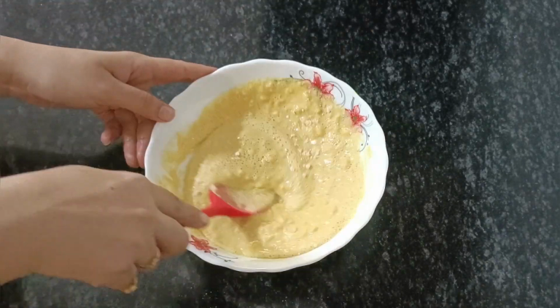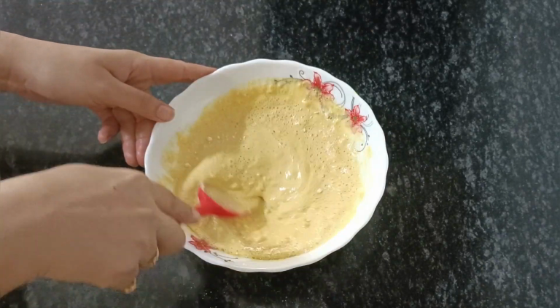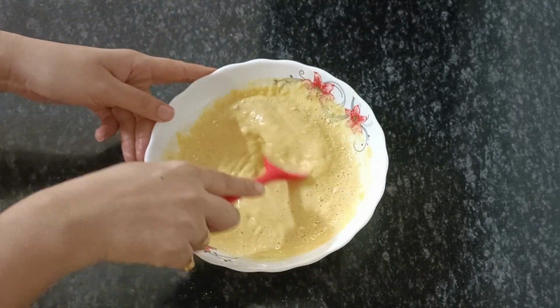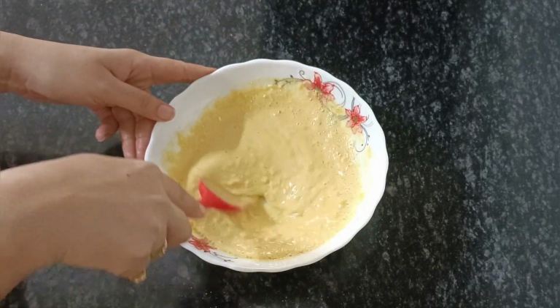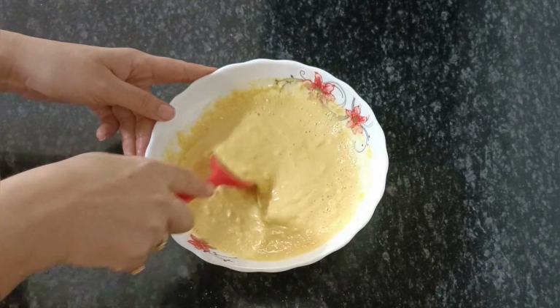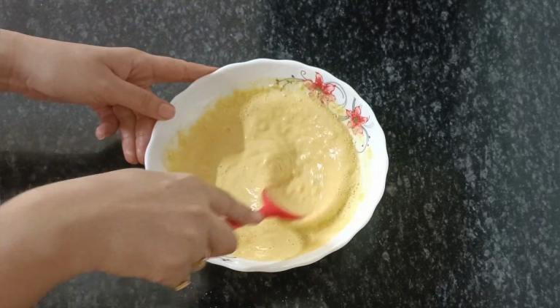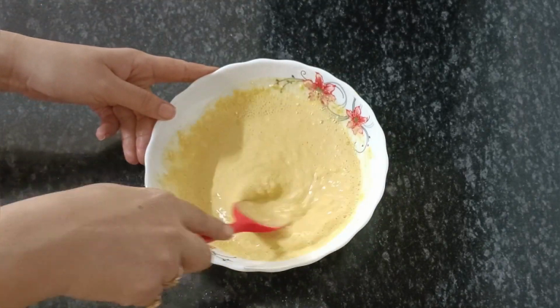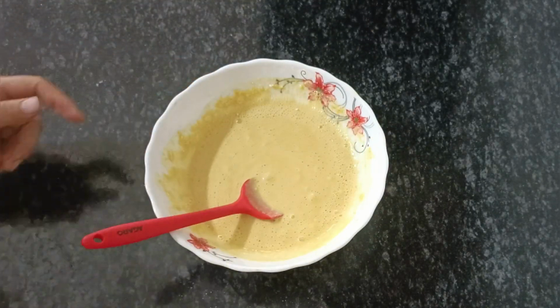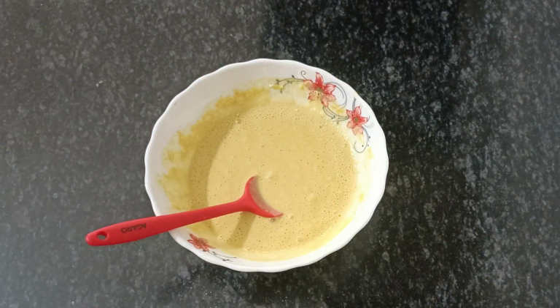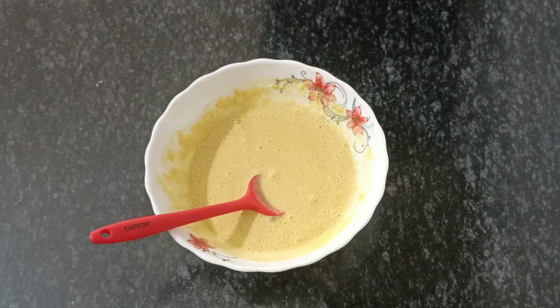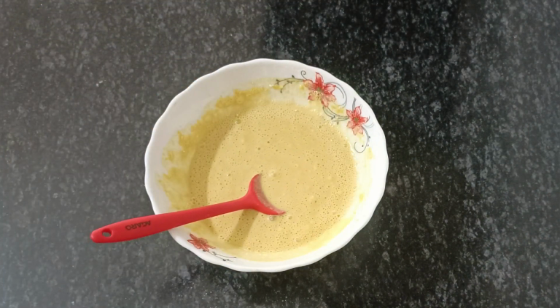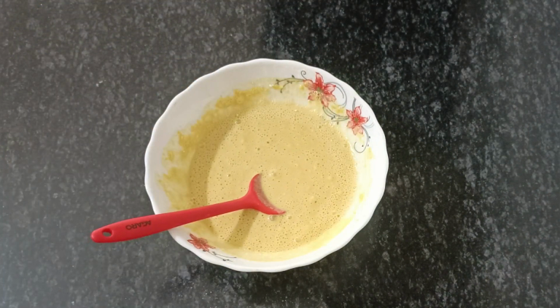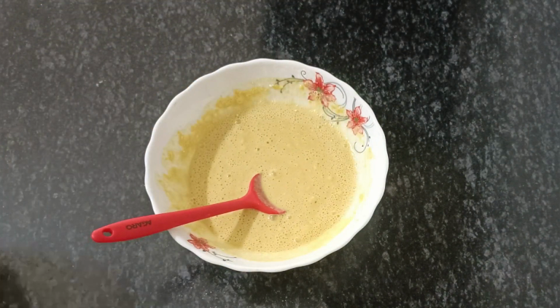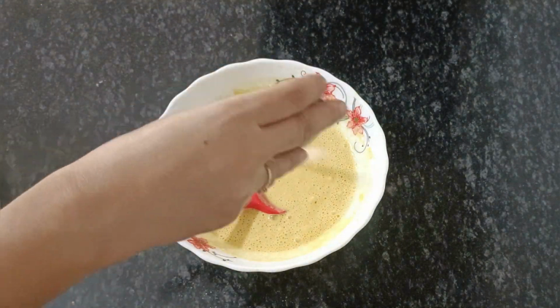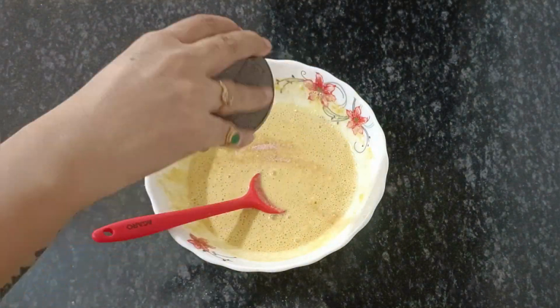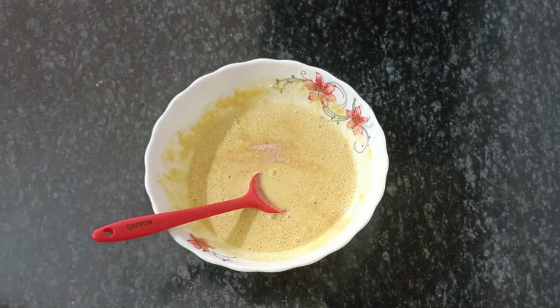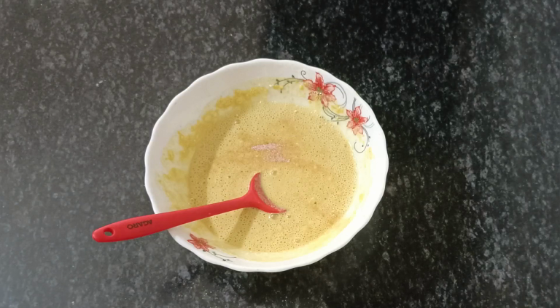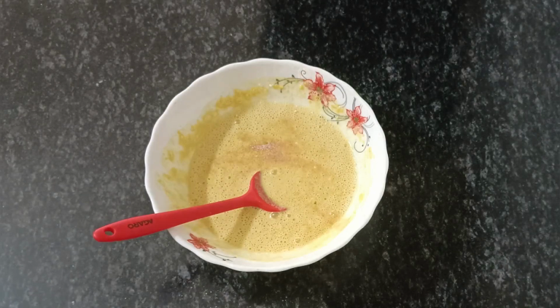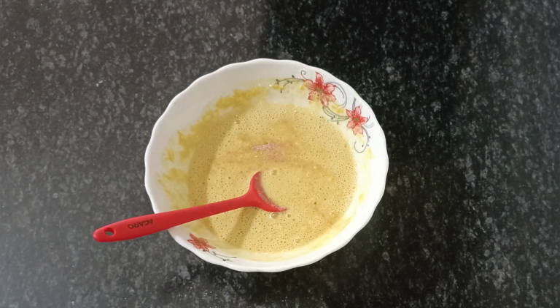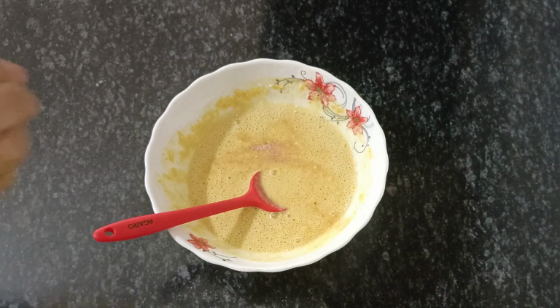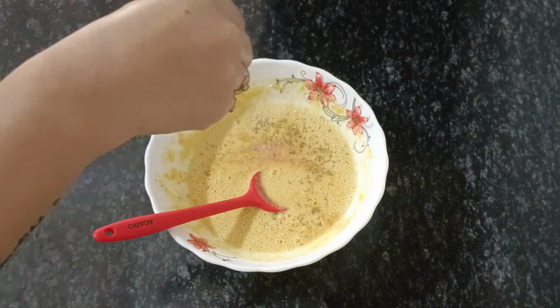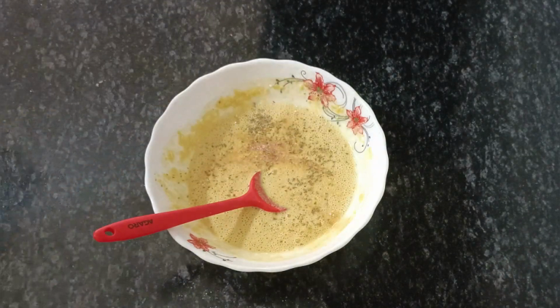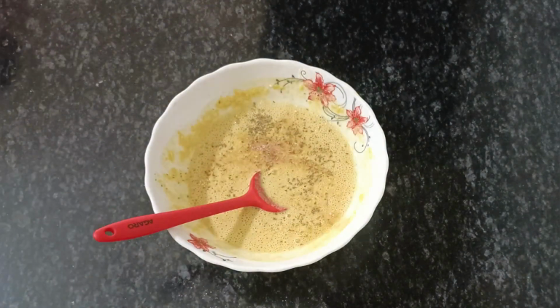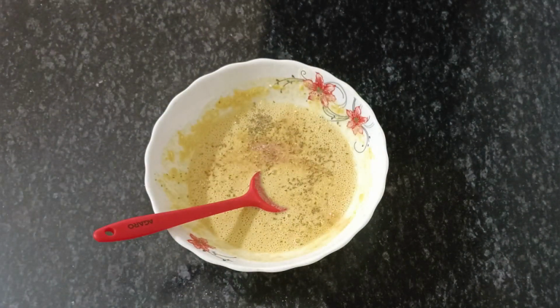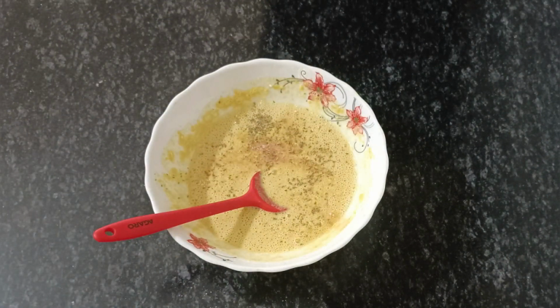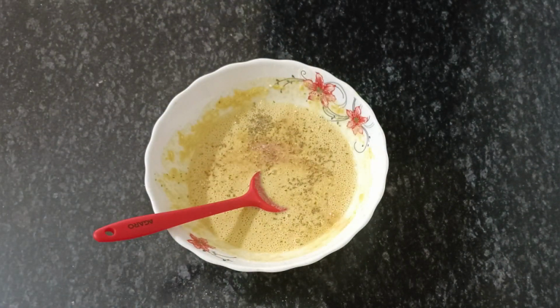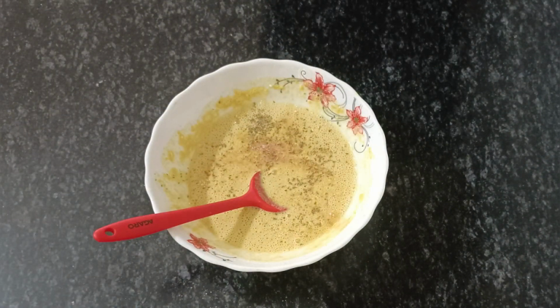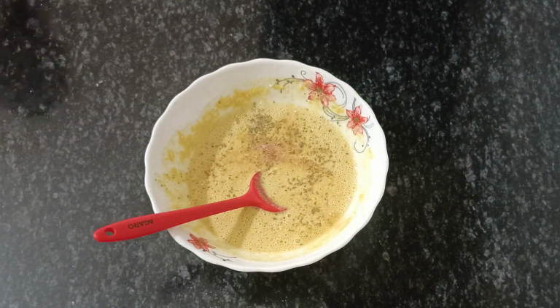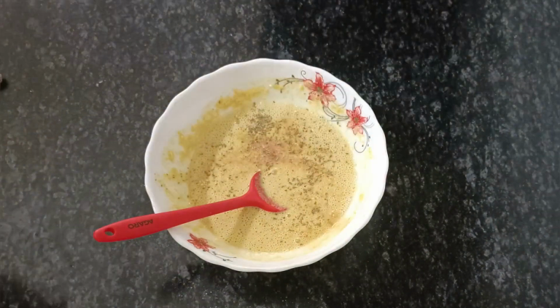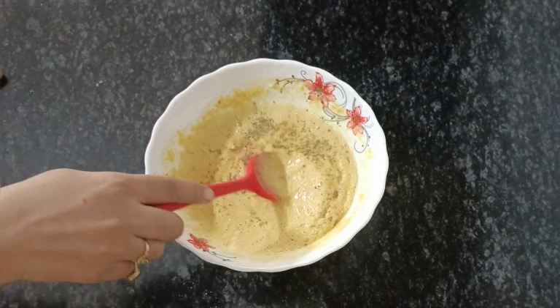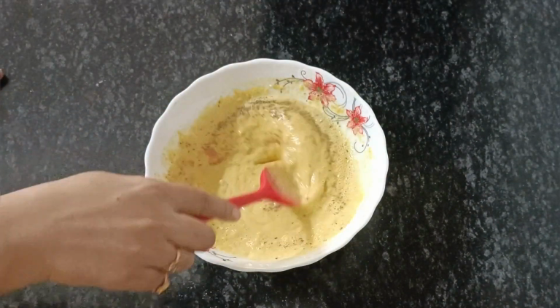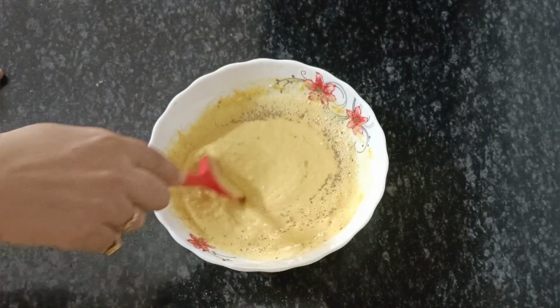Then you will add a join, add a taste and mix it well. Then you will mix it well and keep it well.